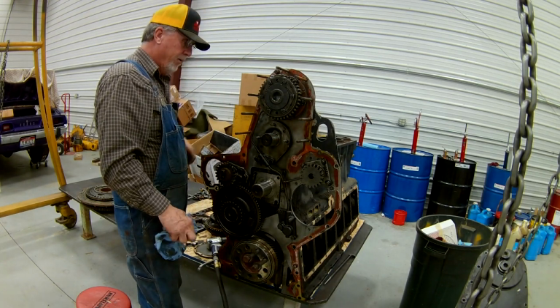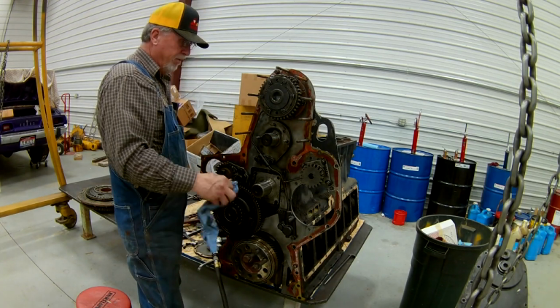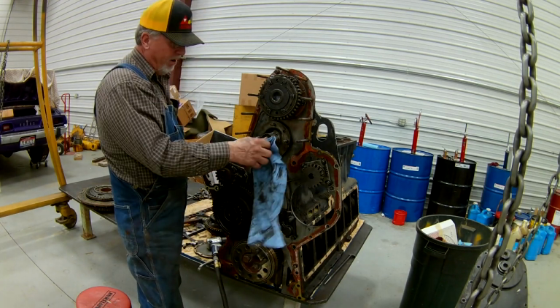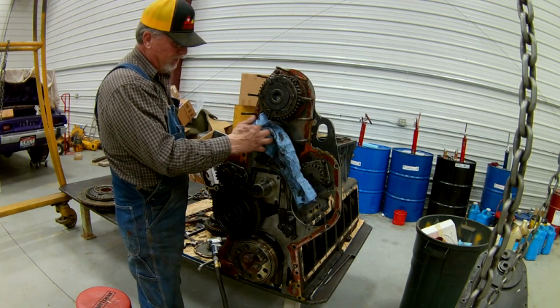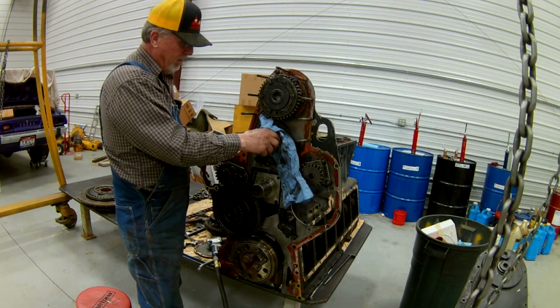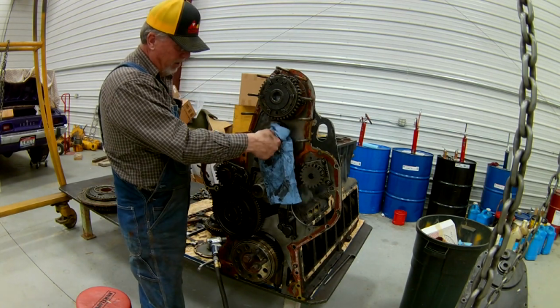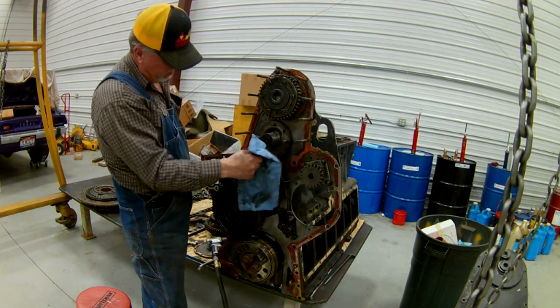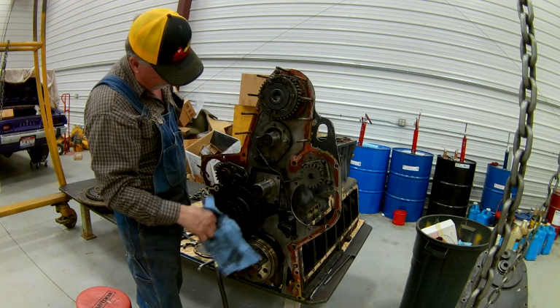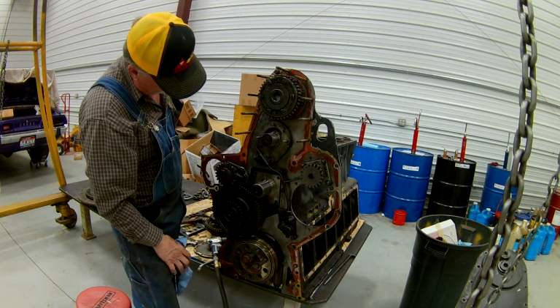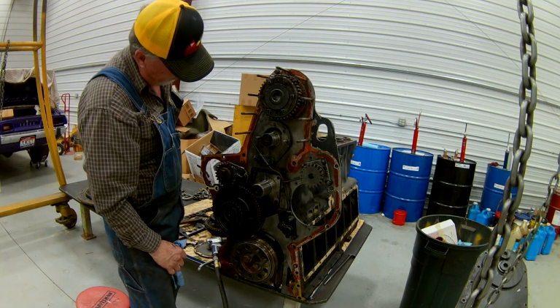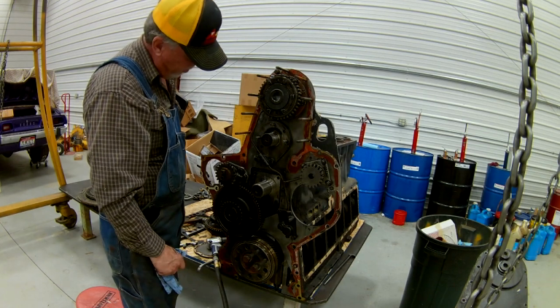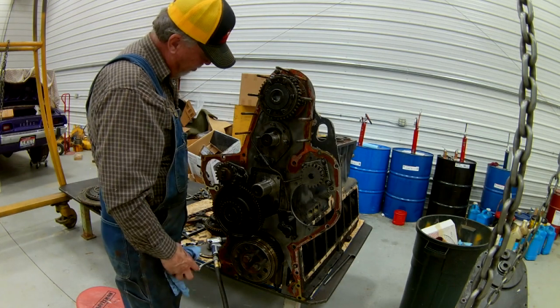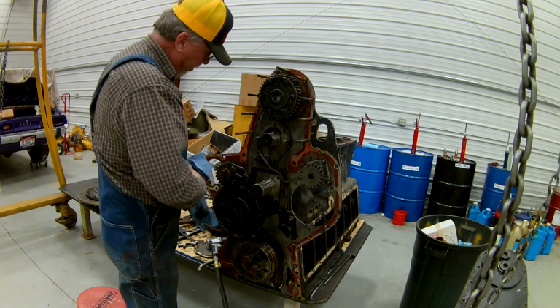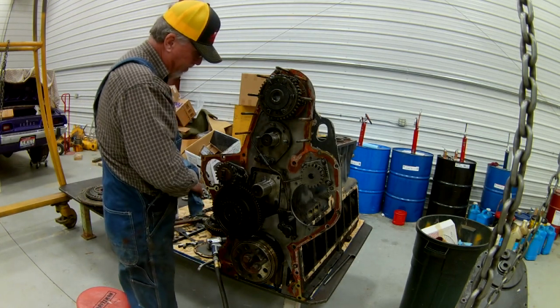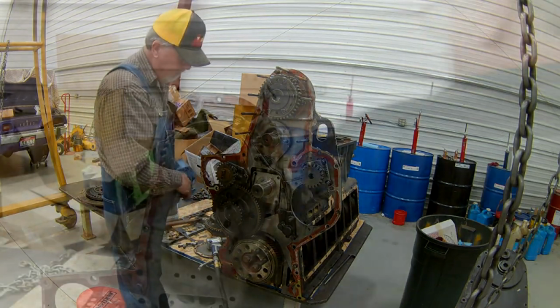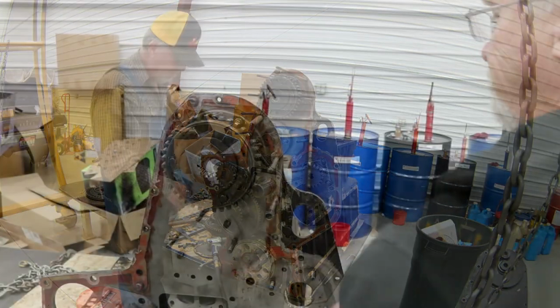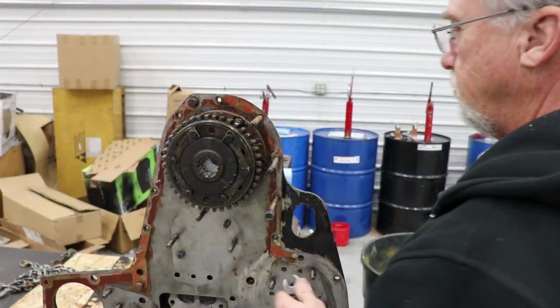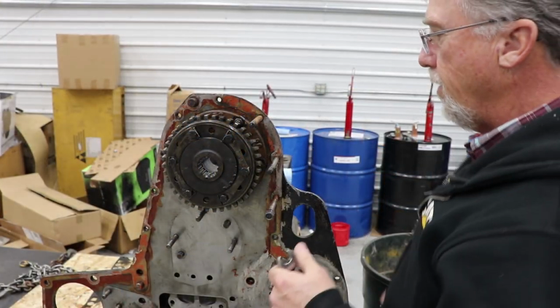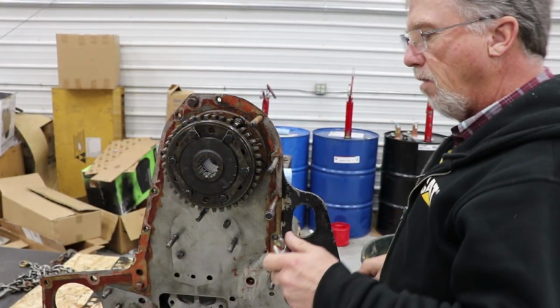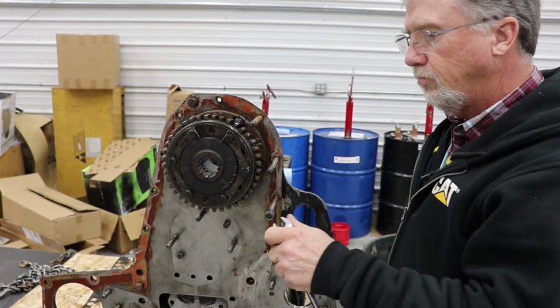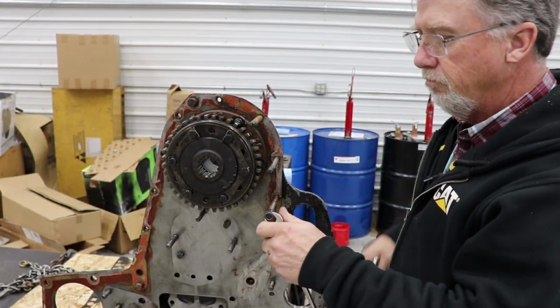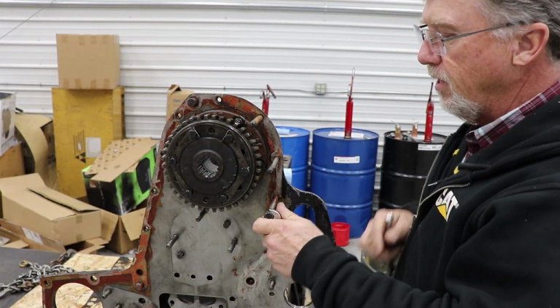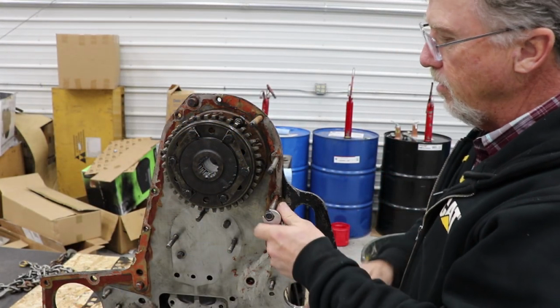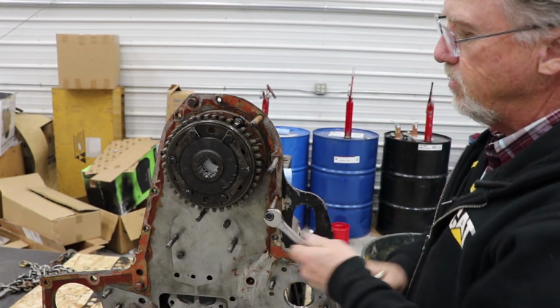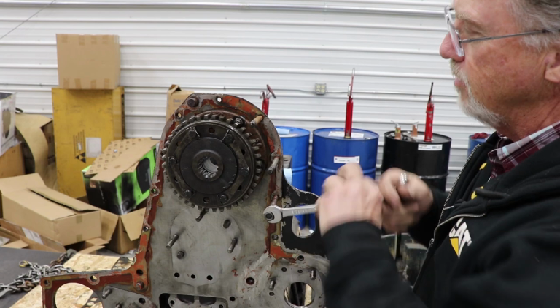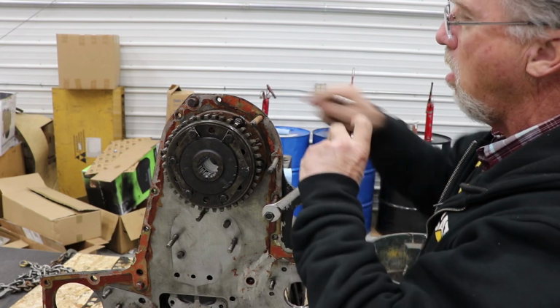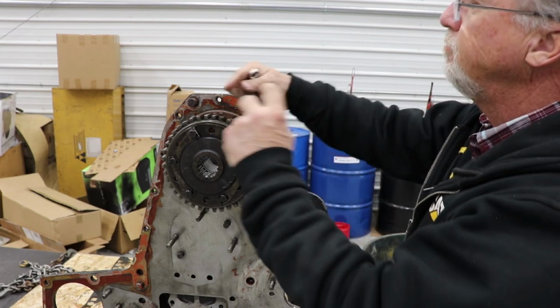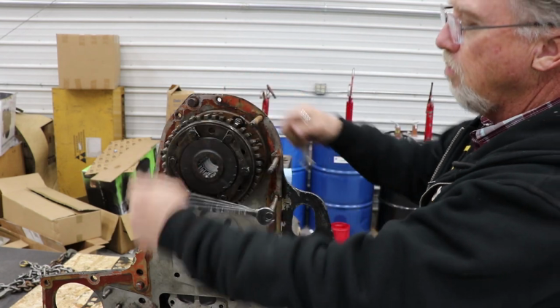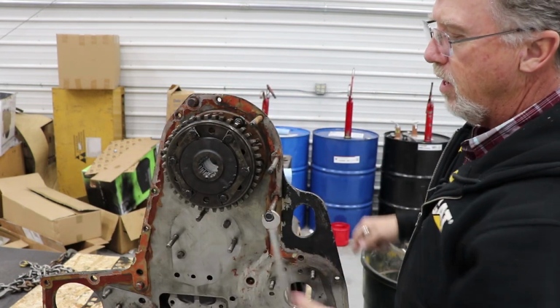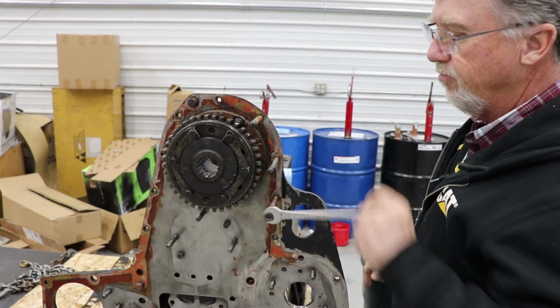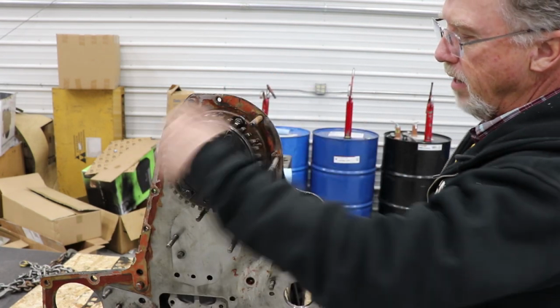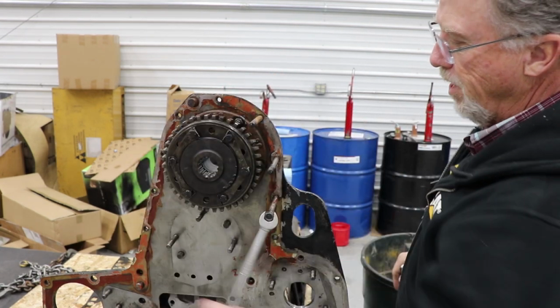I'm gonna have to say a lot of these components are gut-shot or out. Okay, I'm taking out all these studs out of this back plate.